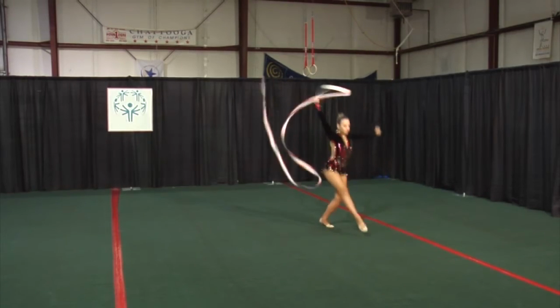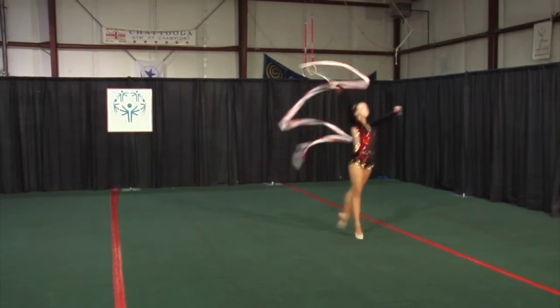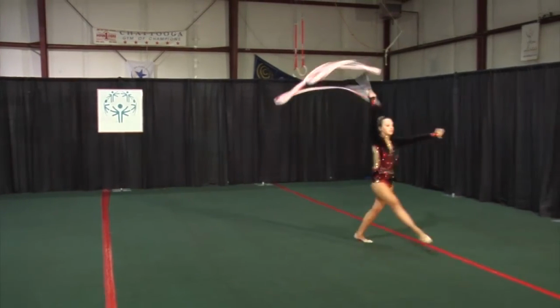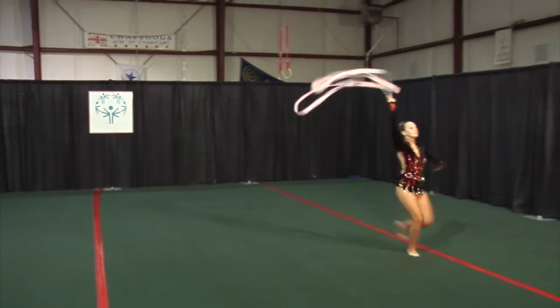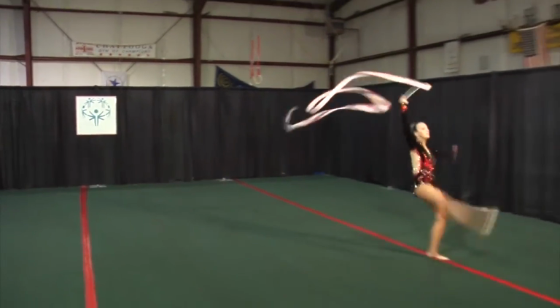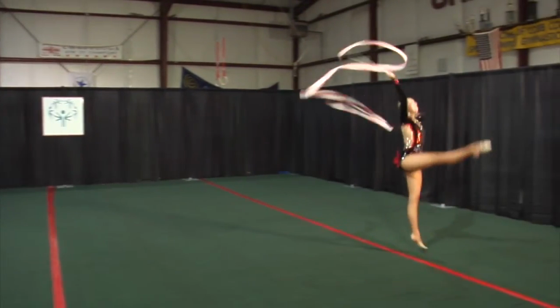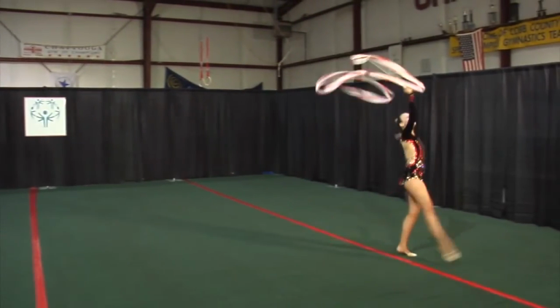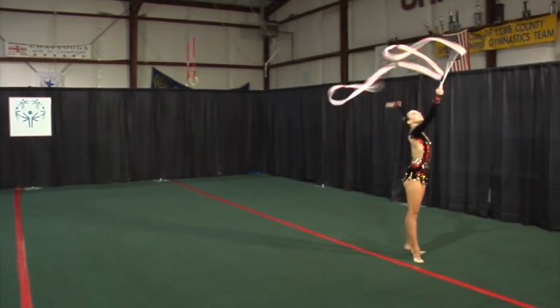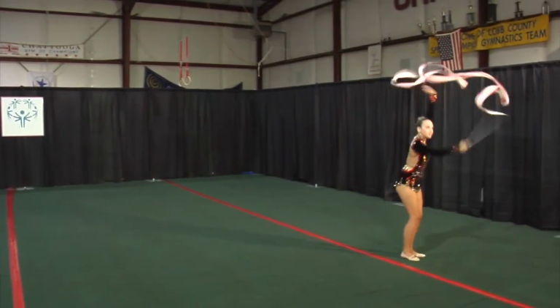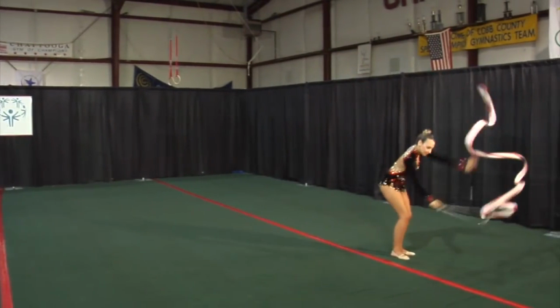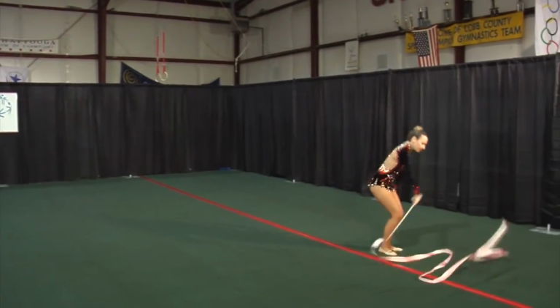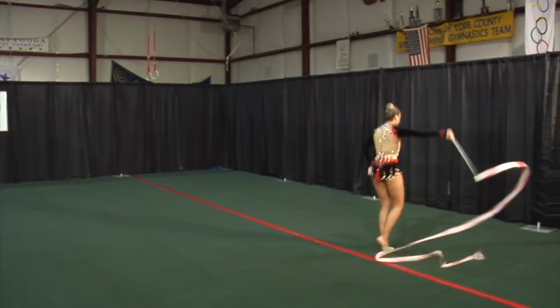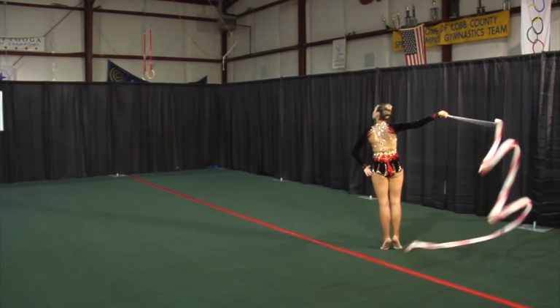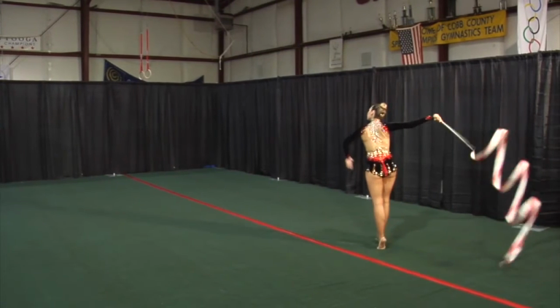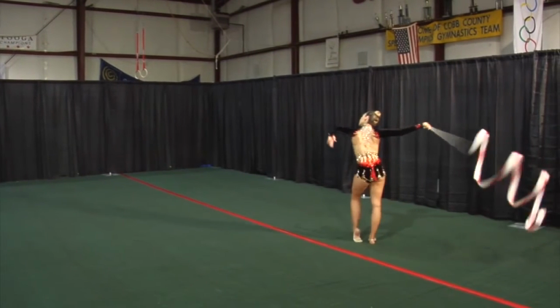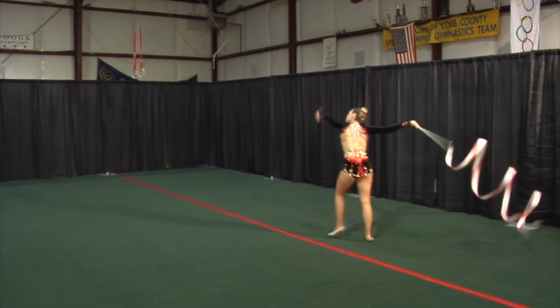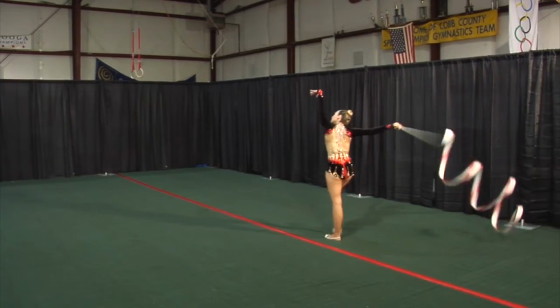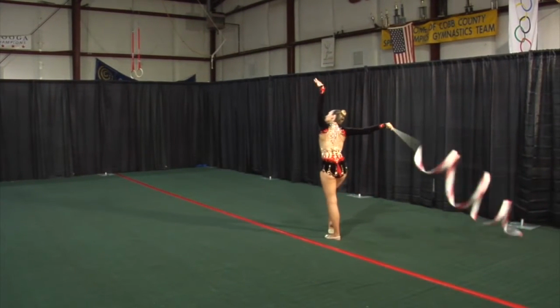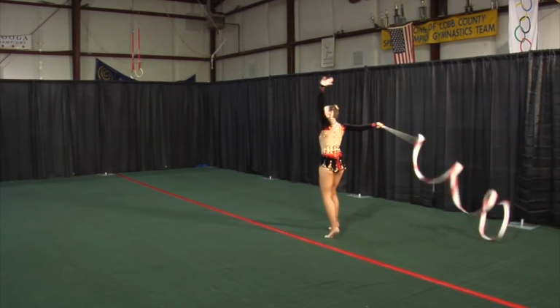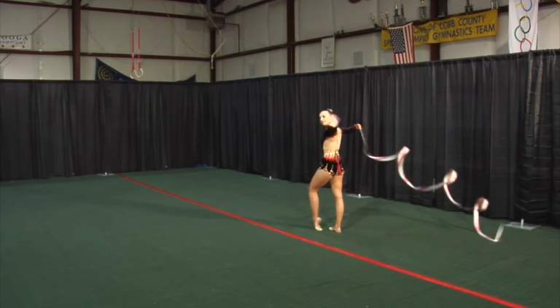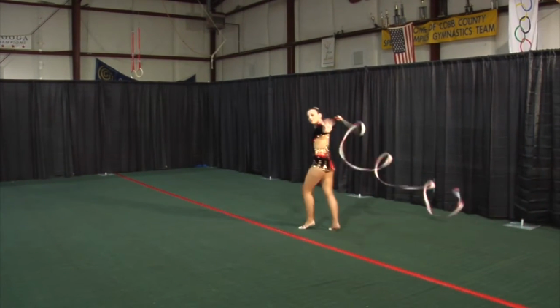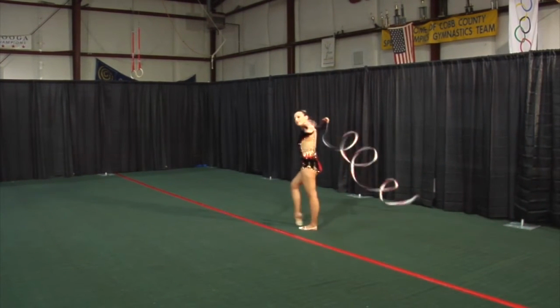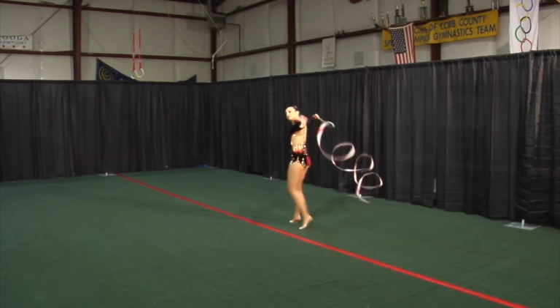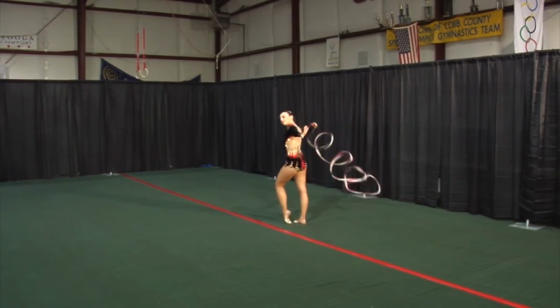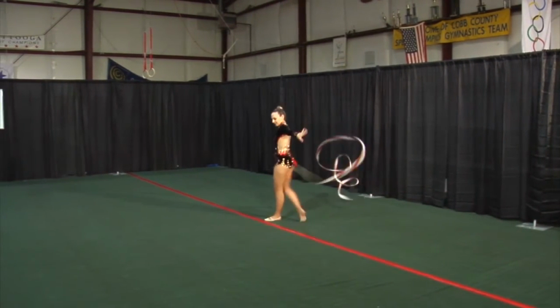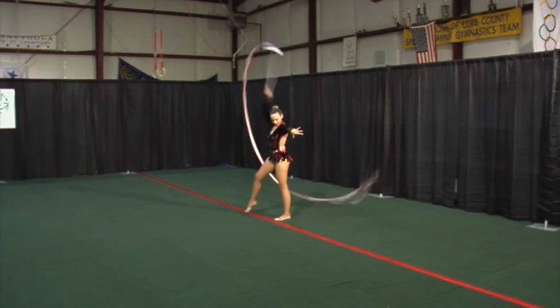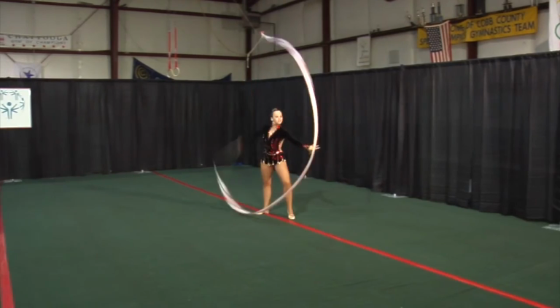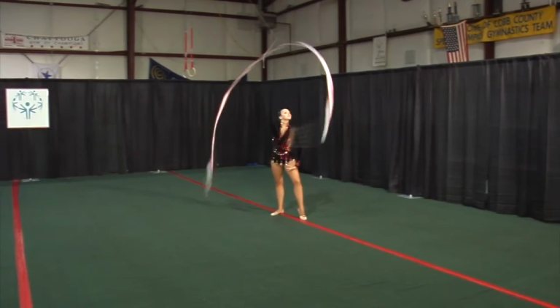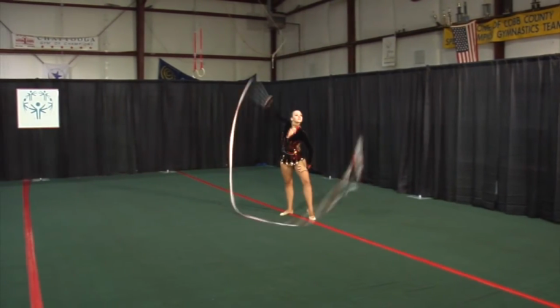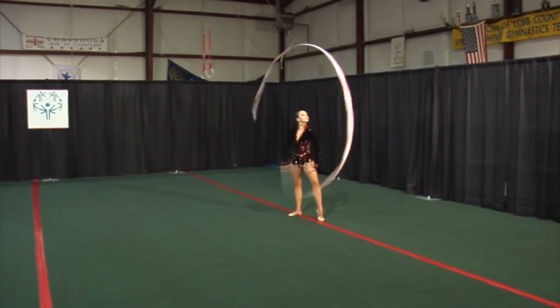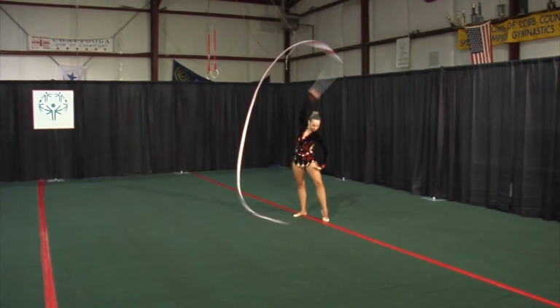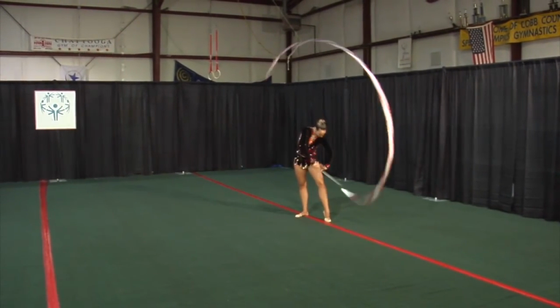Turning dance steps with snakes. Swing. Chassé. Vertical jumps. Snakes down. Spirals. Dance steps. Big circles to the ending pose.